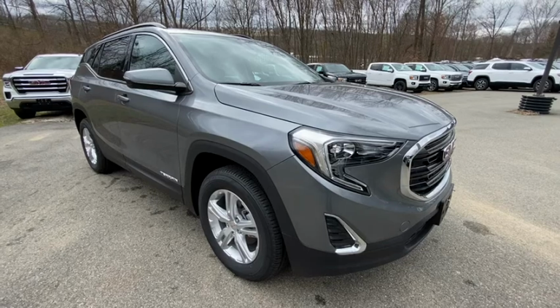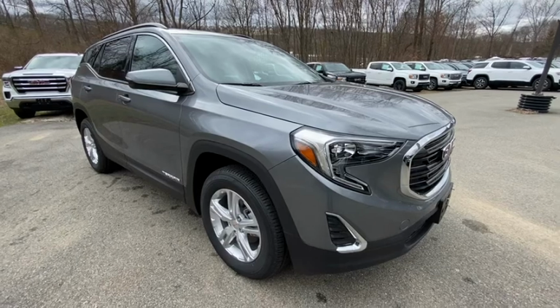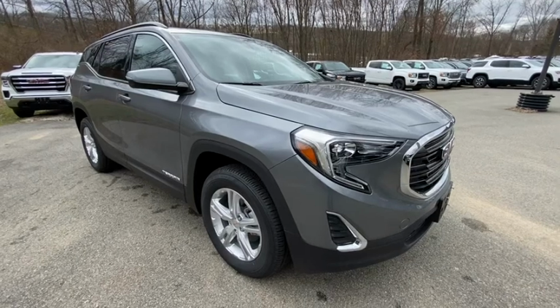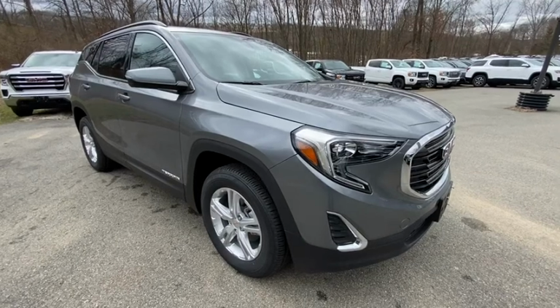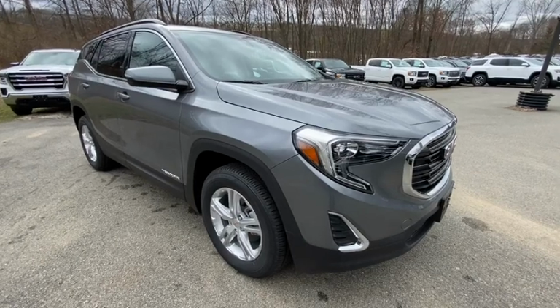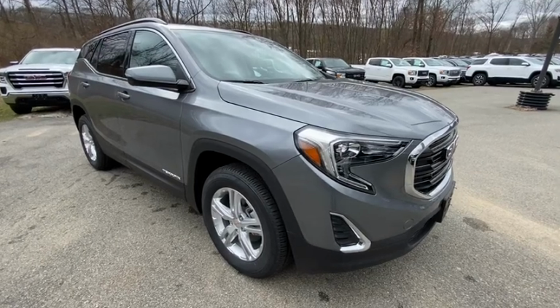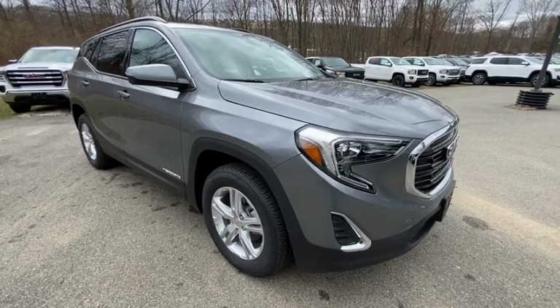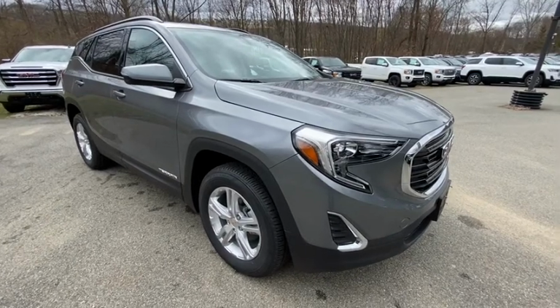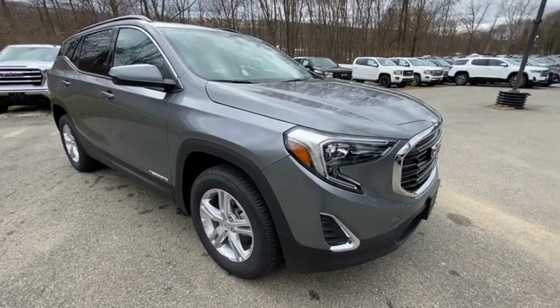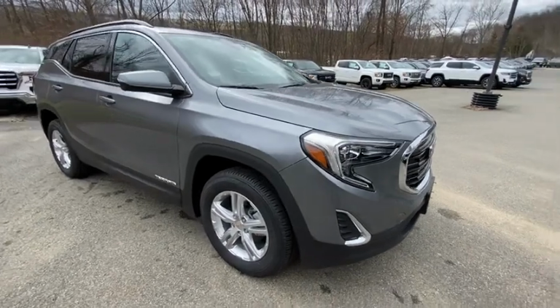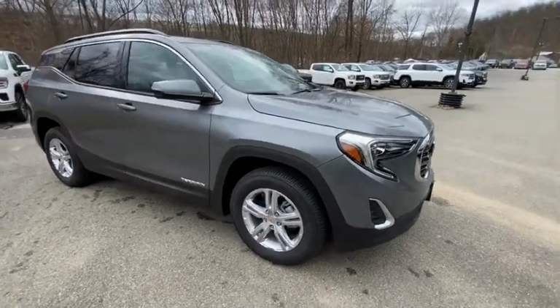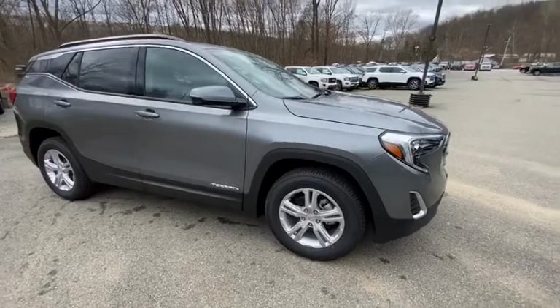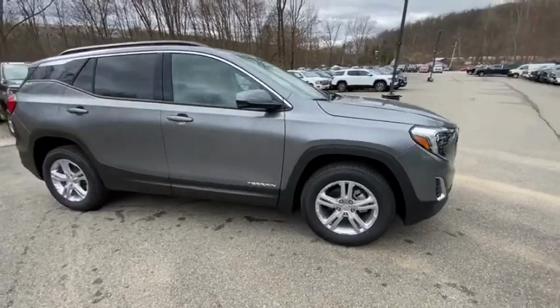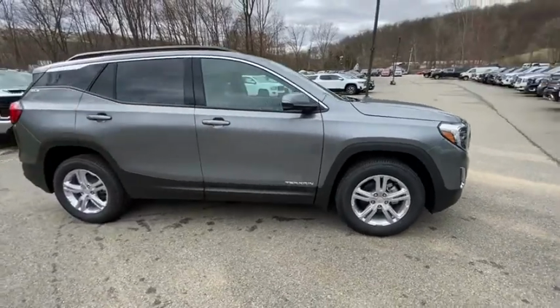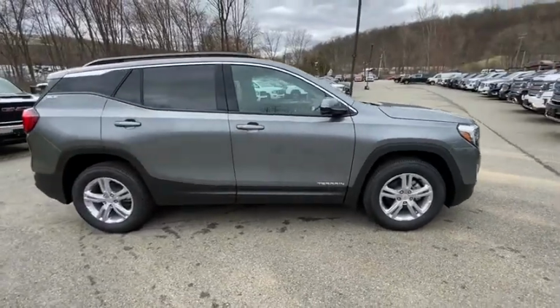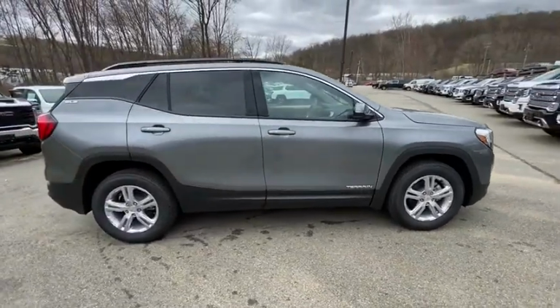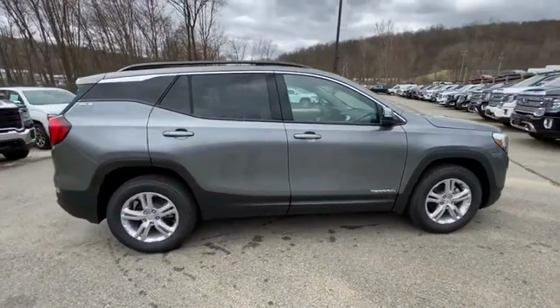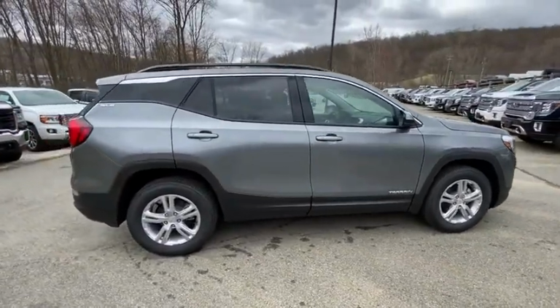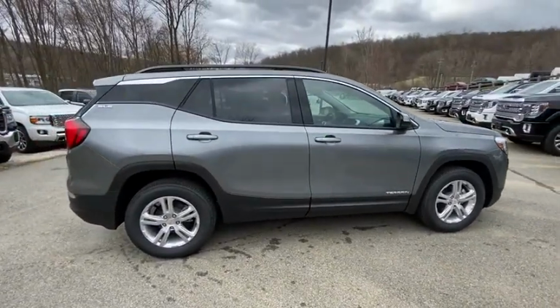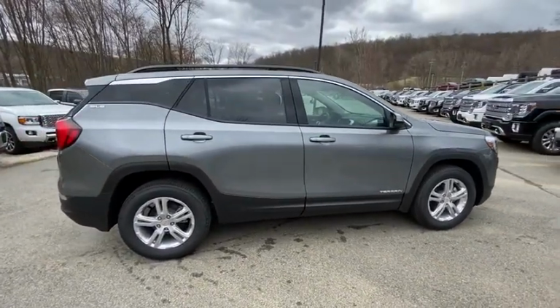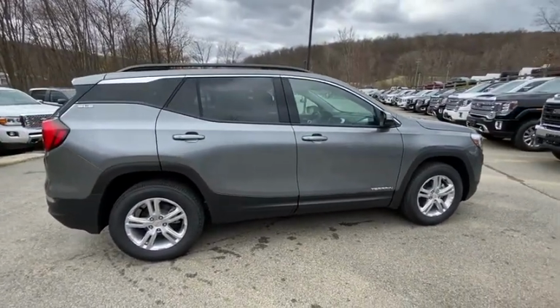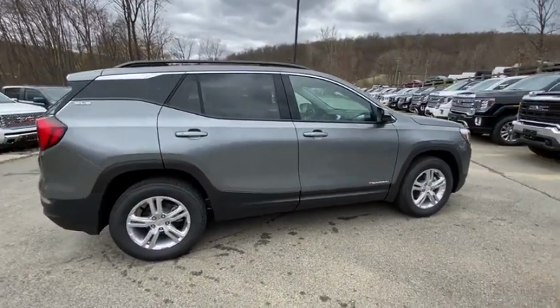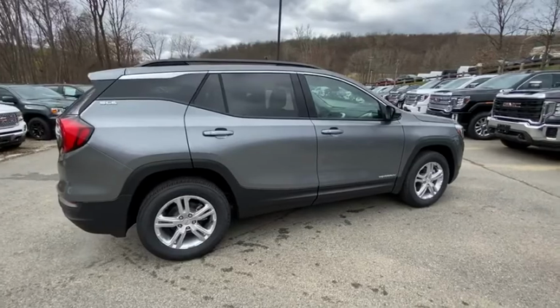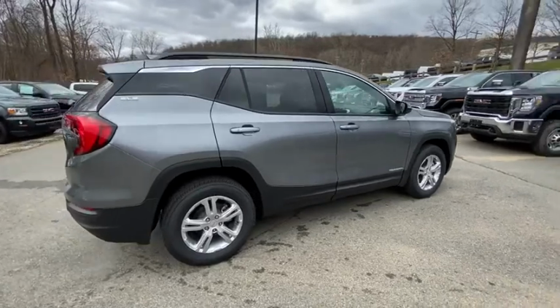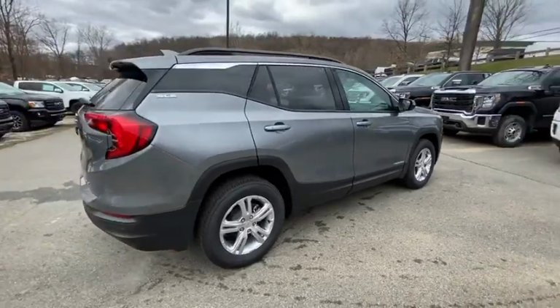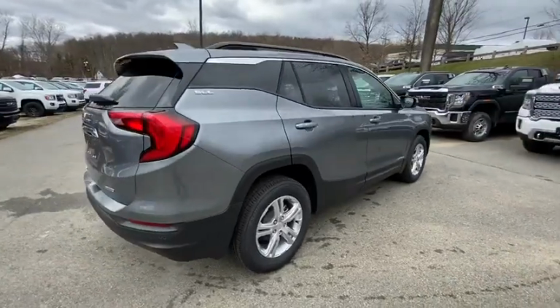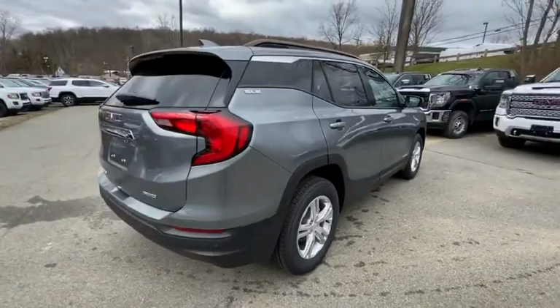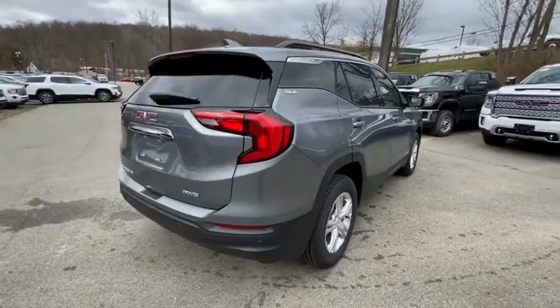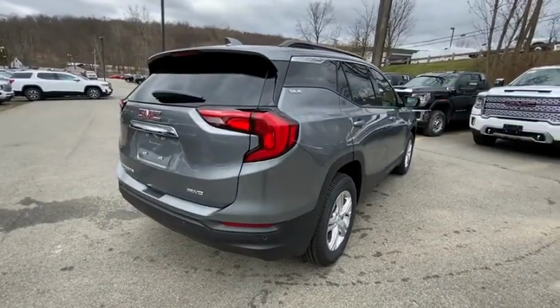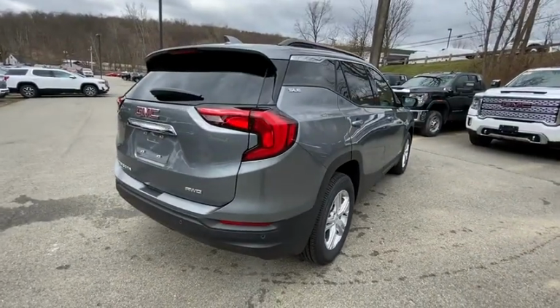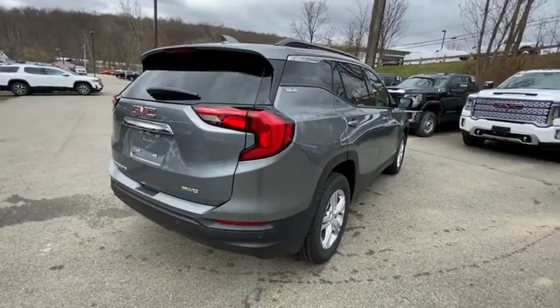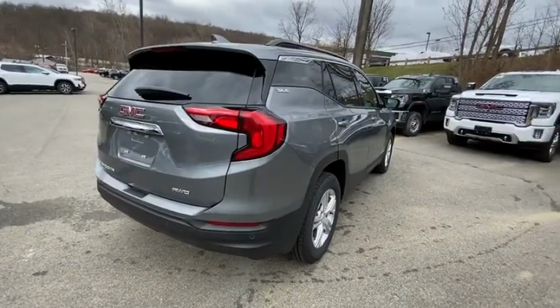Introducing the 2020 GMC Terrain. Answer the call to drive boldly into the future. Modern styling, advanced safety and infotainment tech, and a suite of creature comforts are on board to make every drive secure, confident, and relaxing.